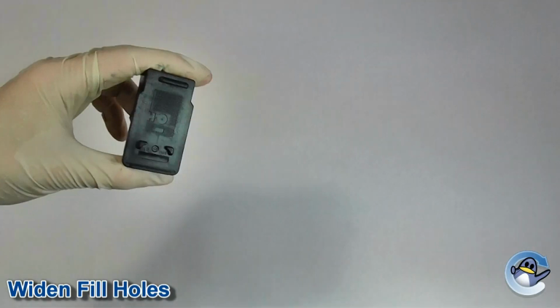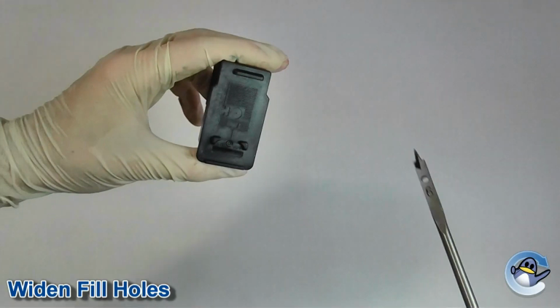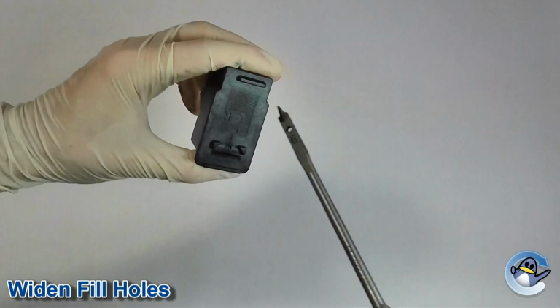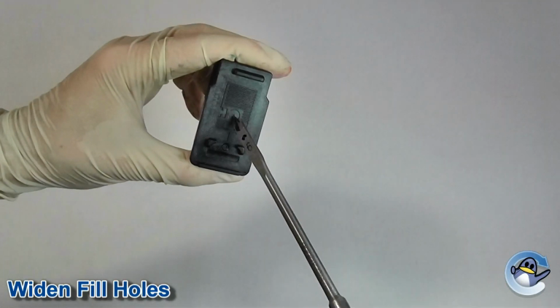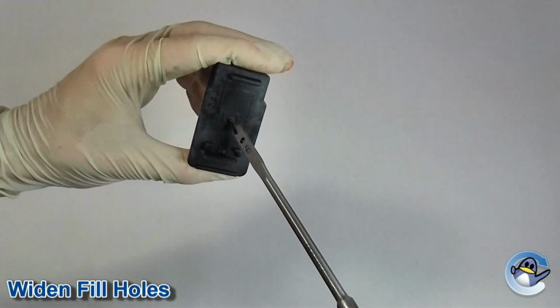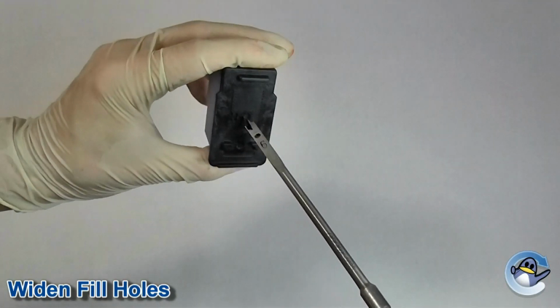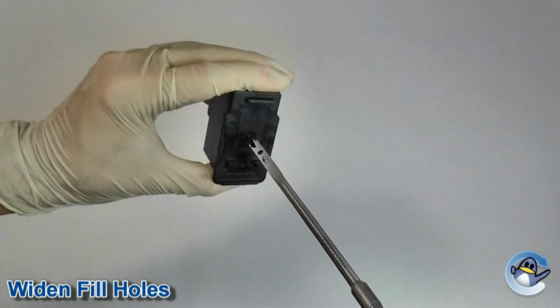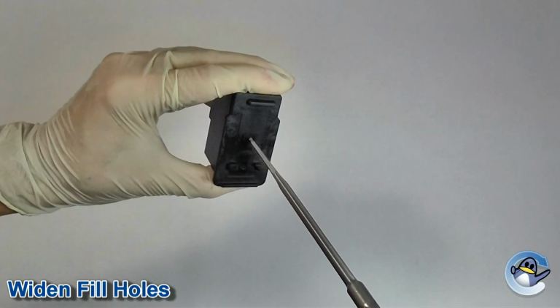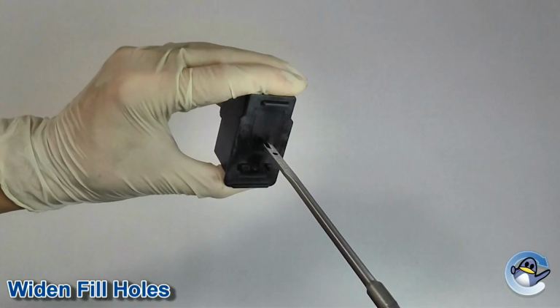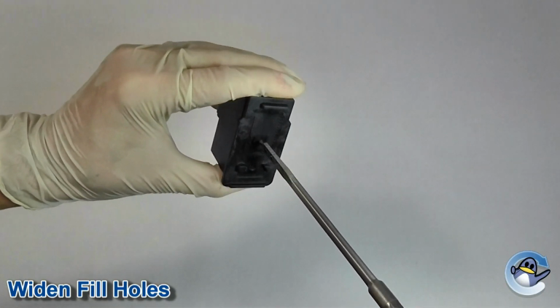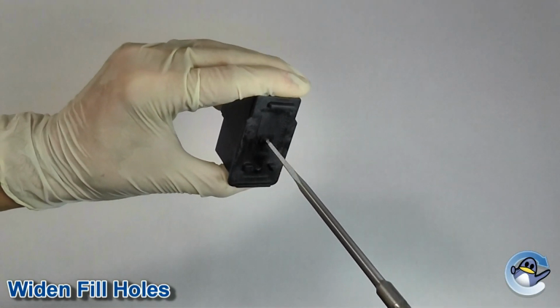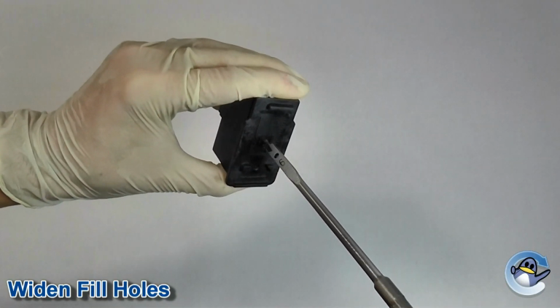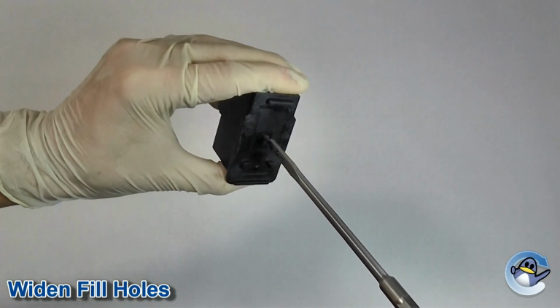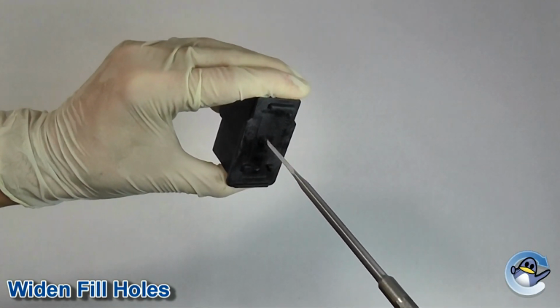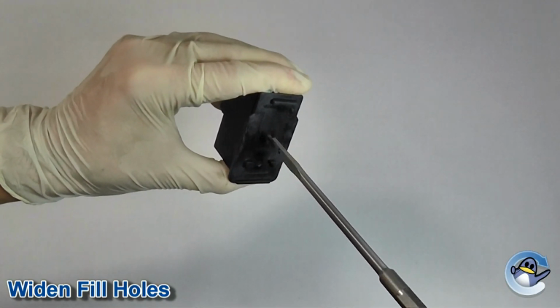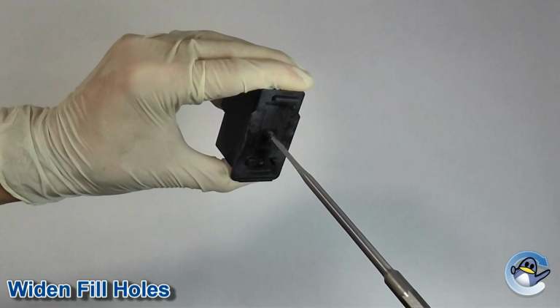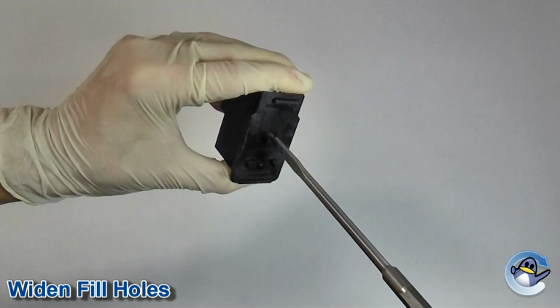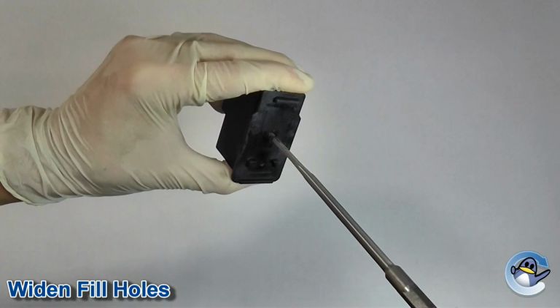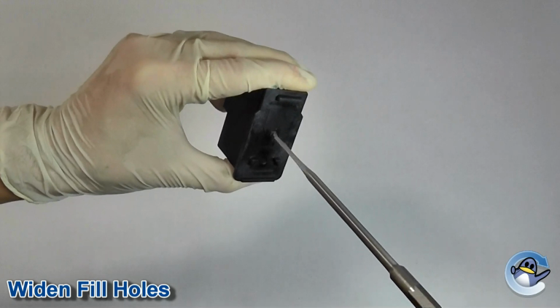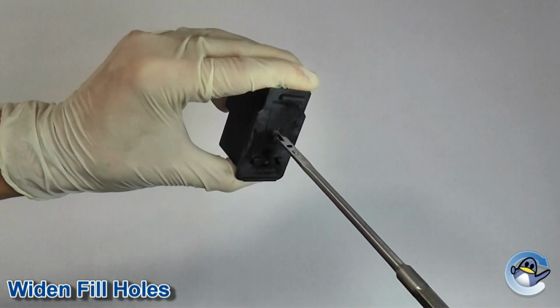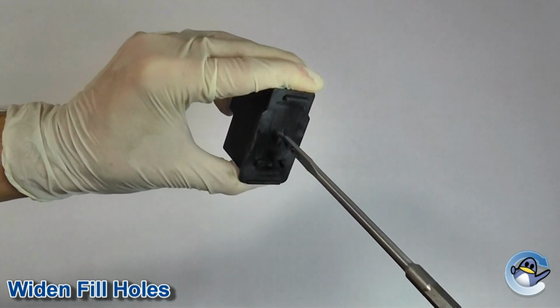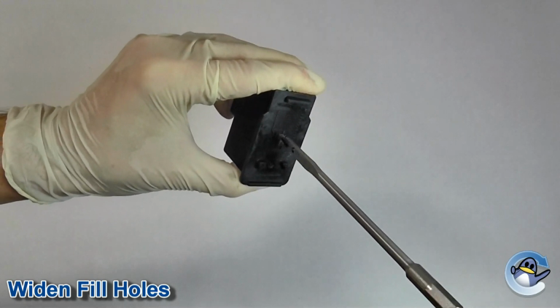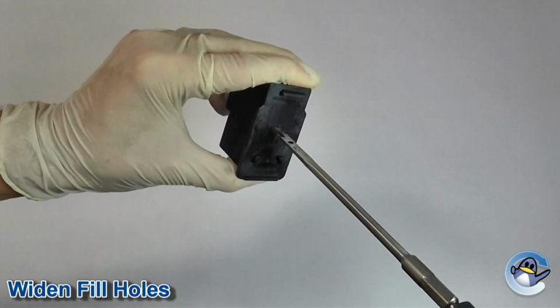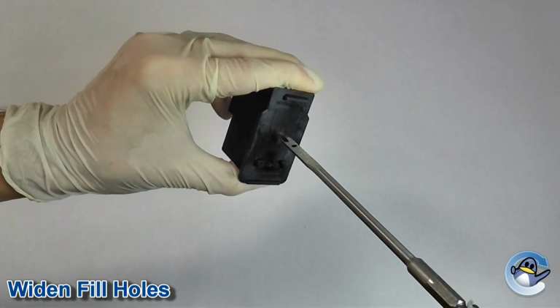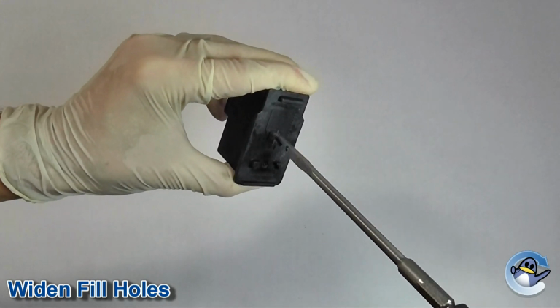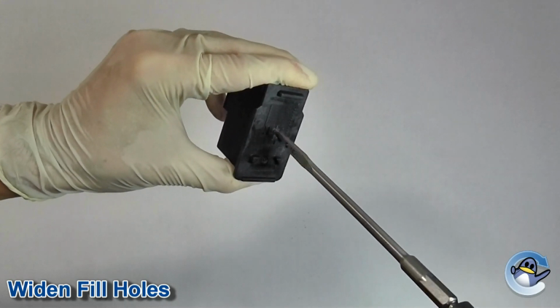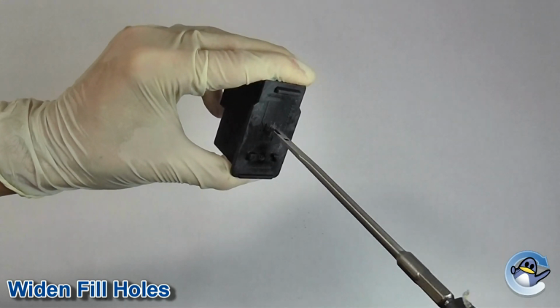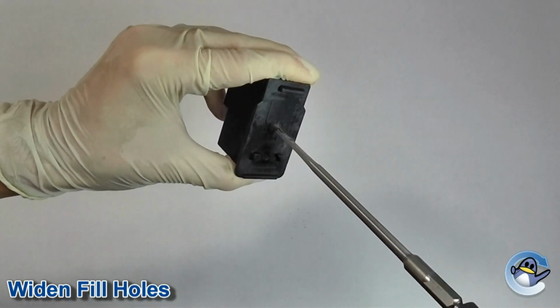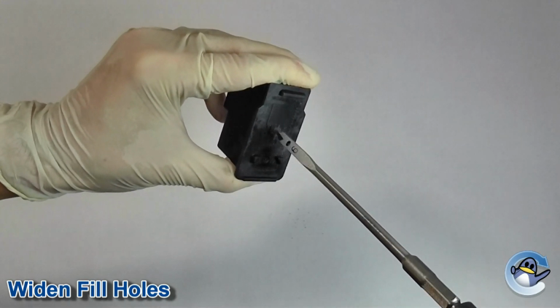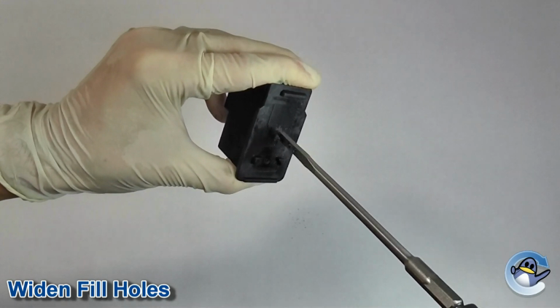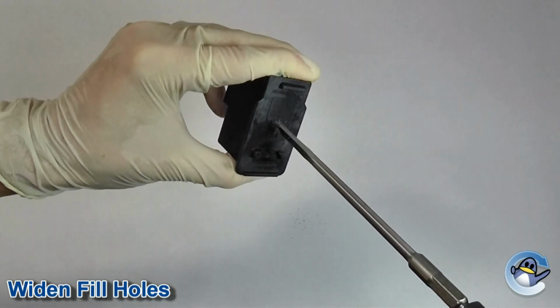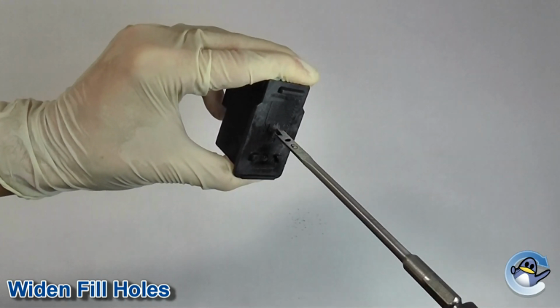Unless you have a particularly thin needle attached to your syringe, you will need to widen the fill hole now. I recommend using a two millimeter drill piece or a square shafted awl.